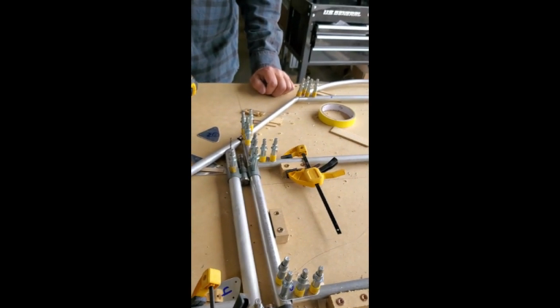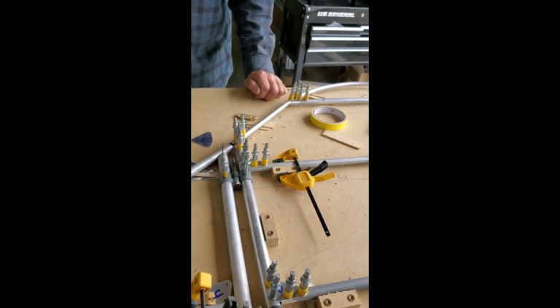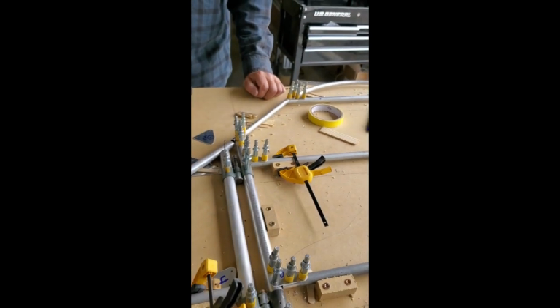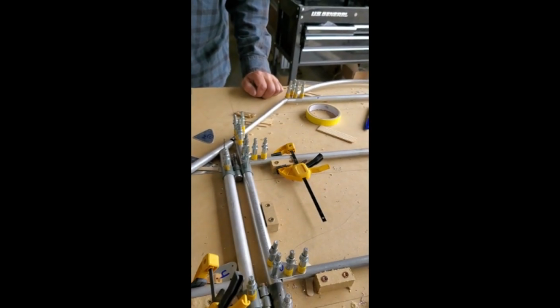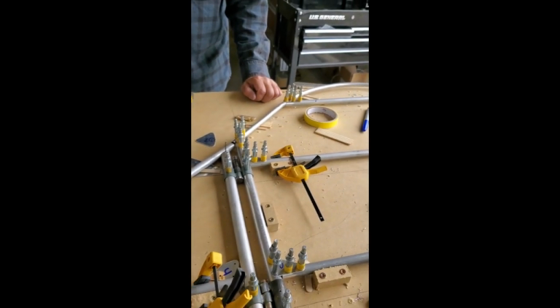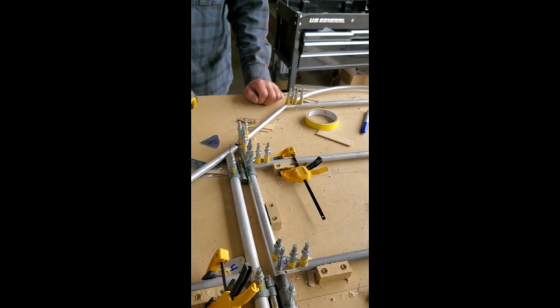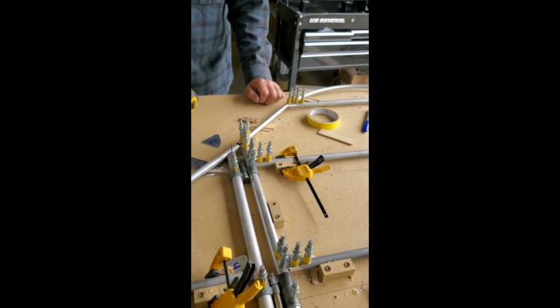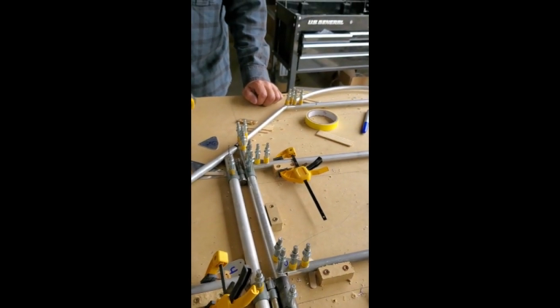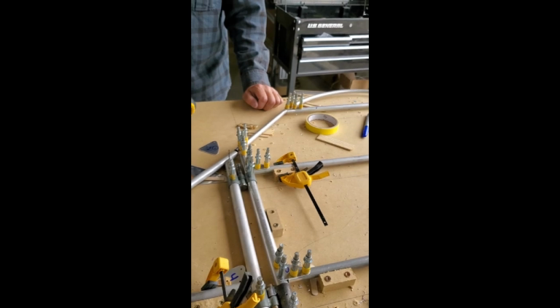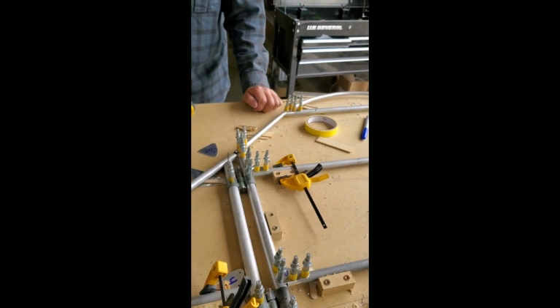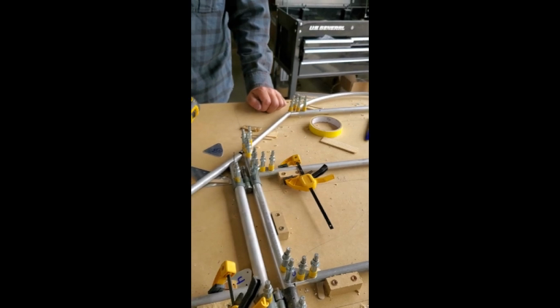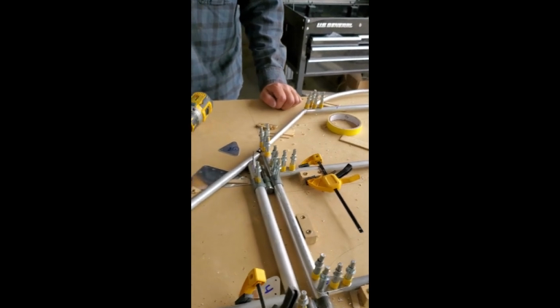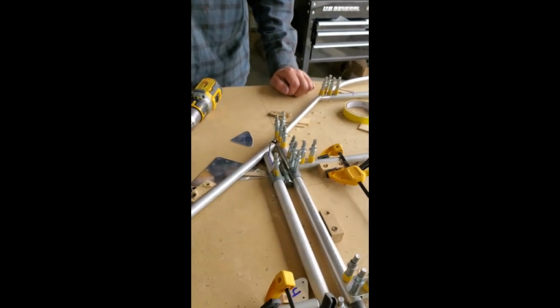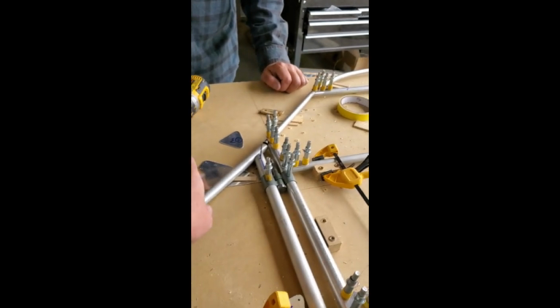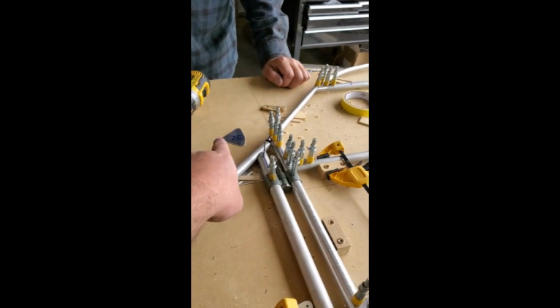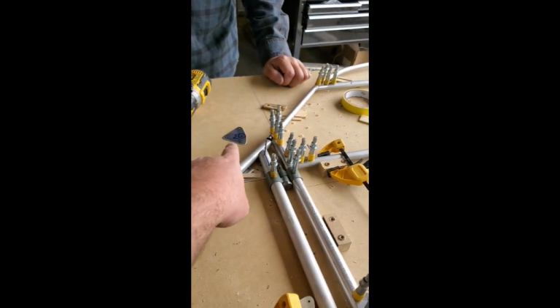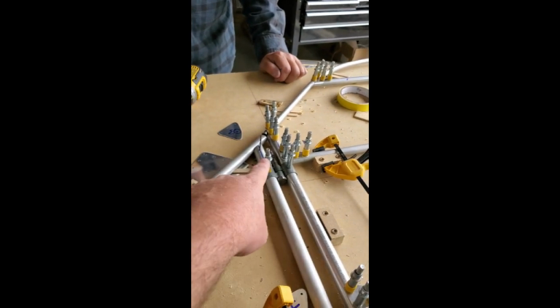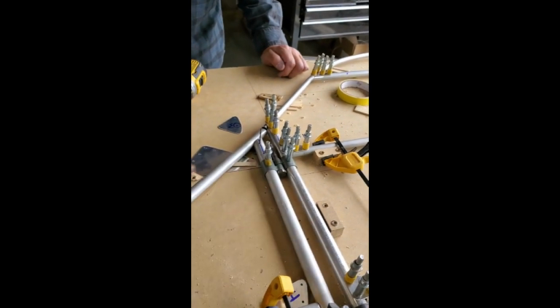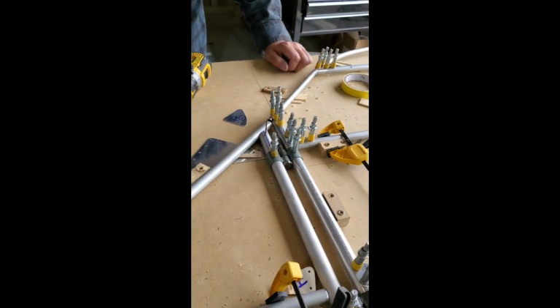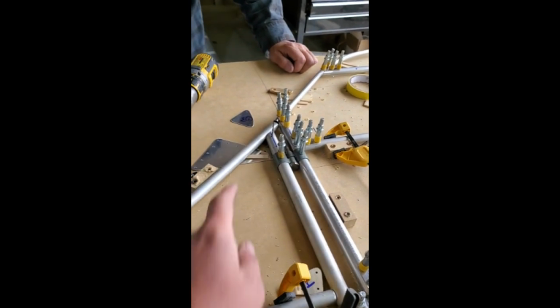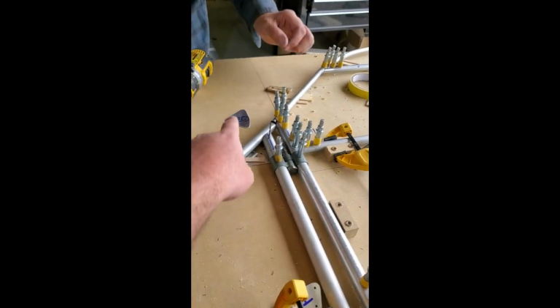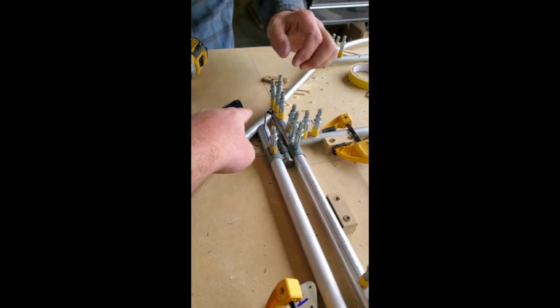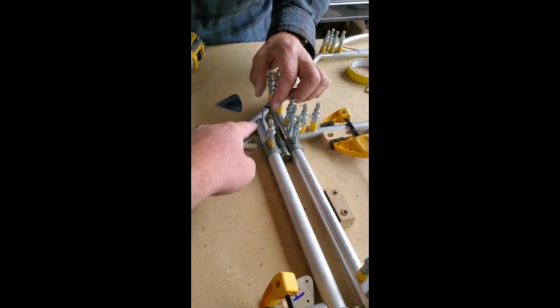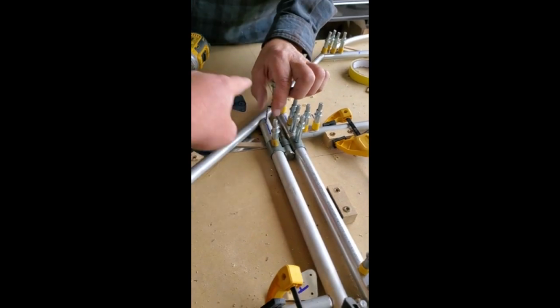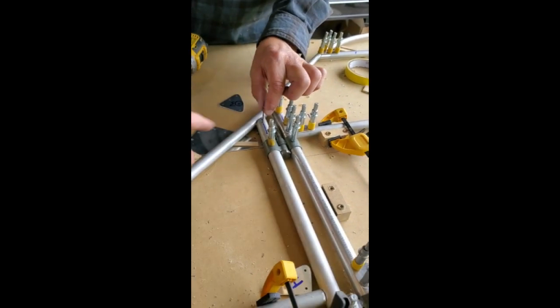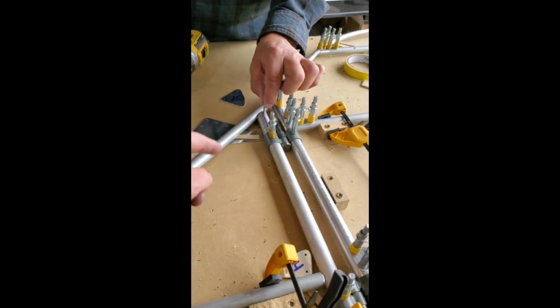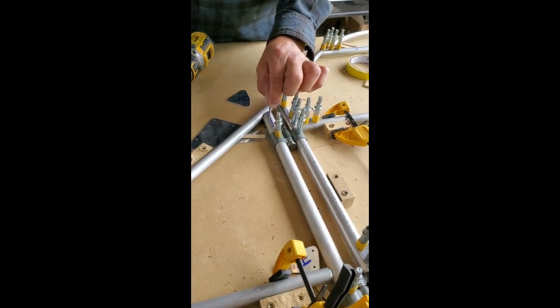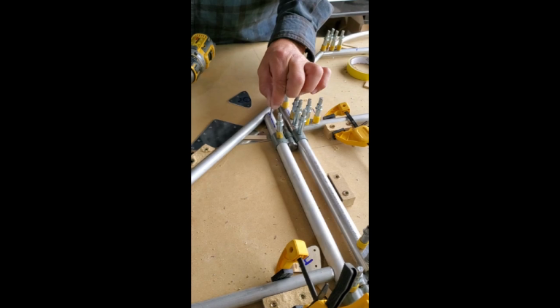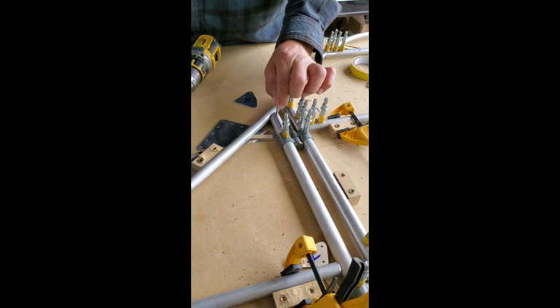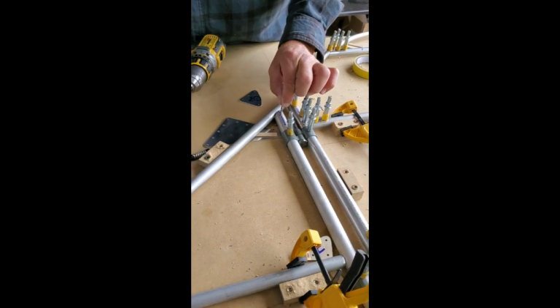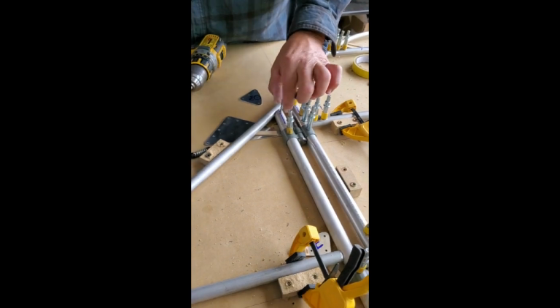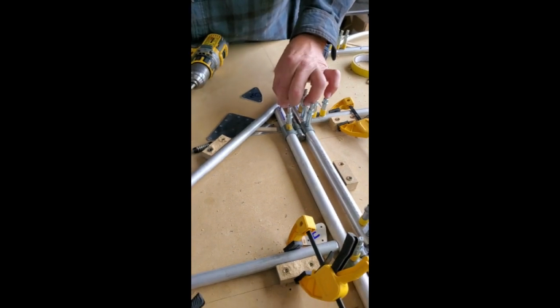We'll open this up to 3/16ths later after we get the rest of the gusset drilled. We'll click the gusset in place, drill the rest of those holes, and then we can move forward.